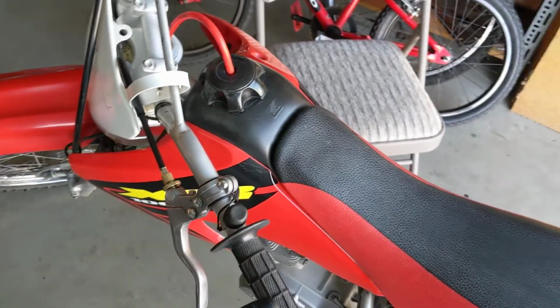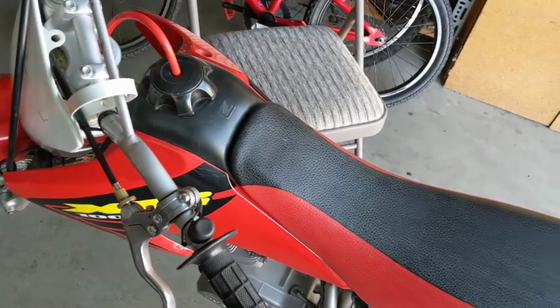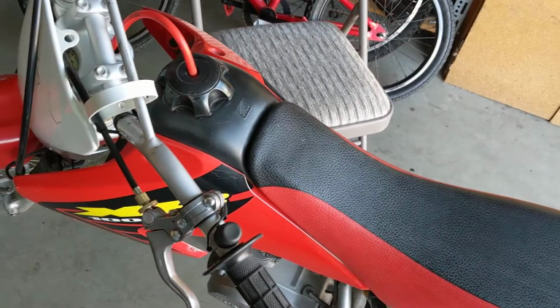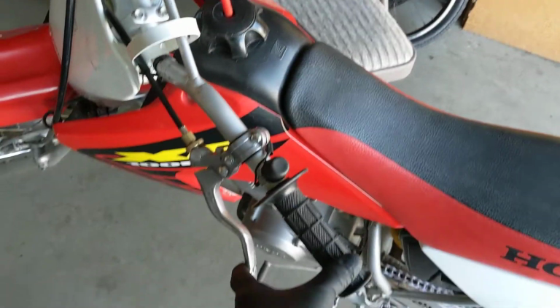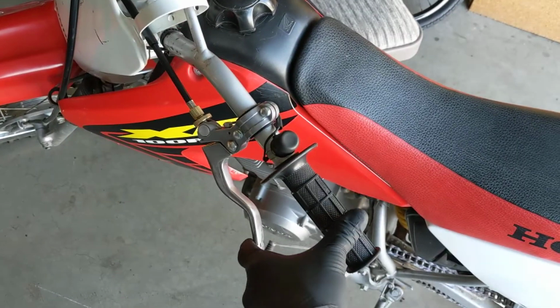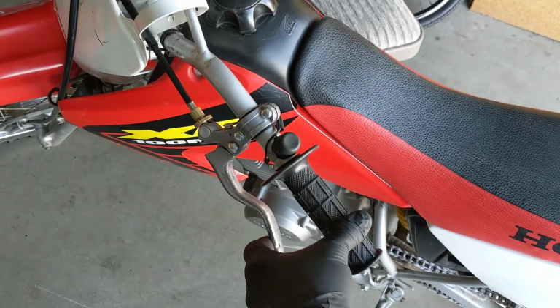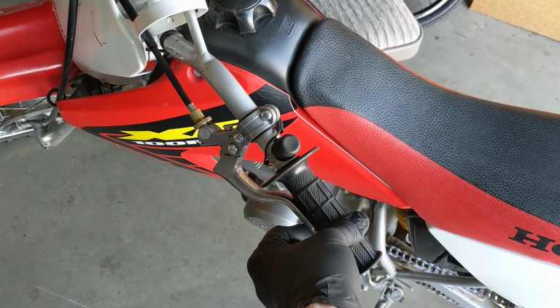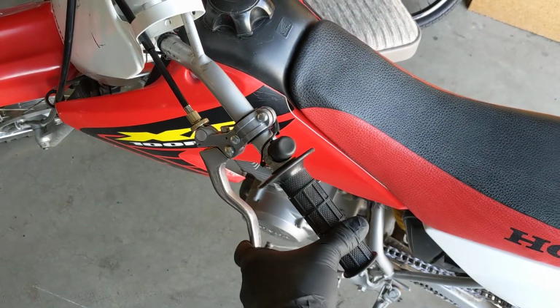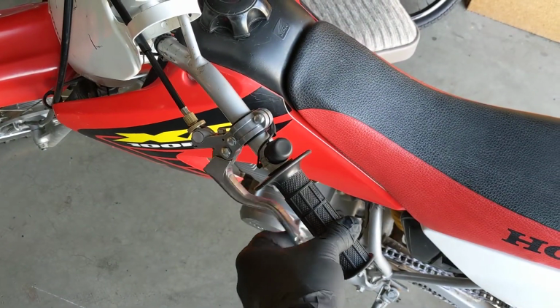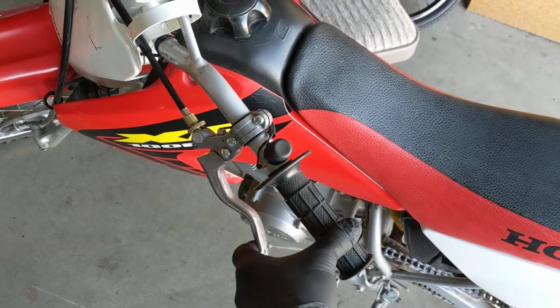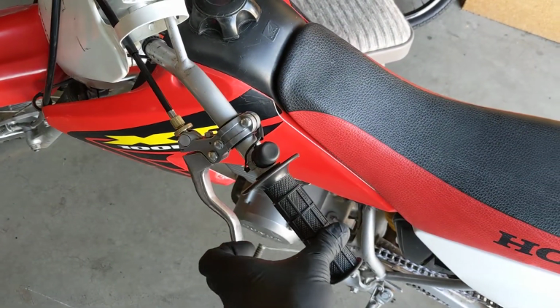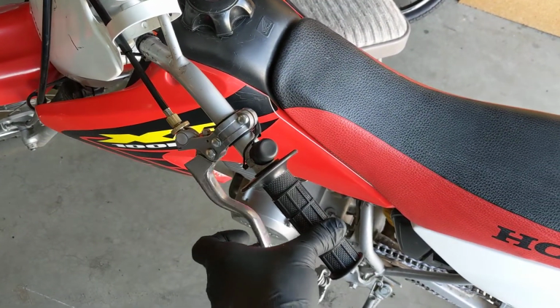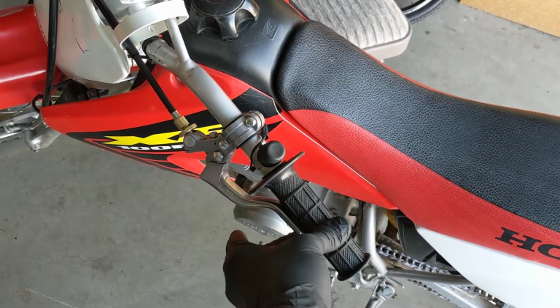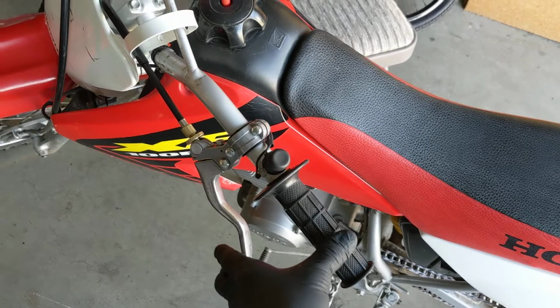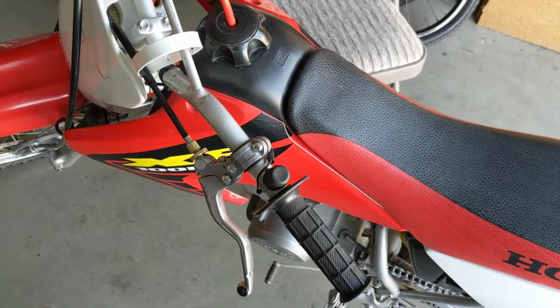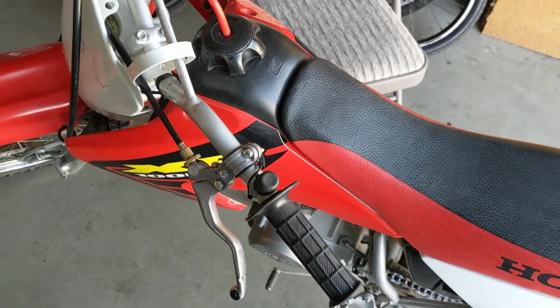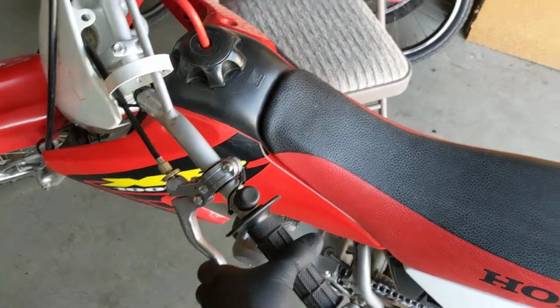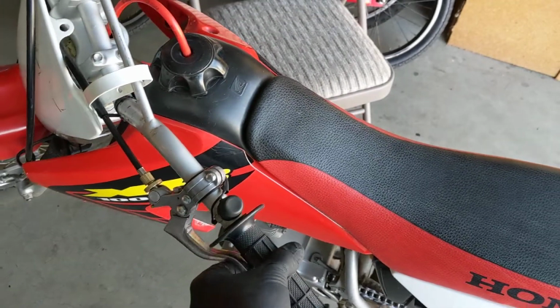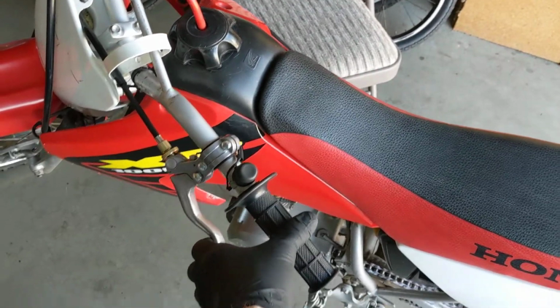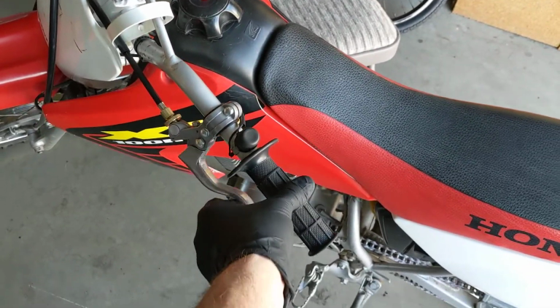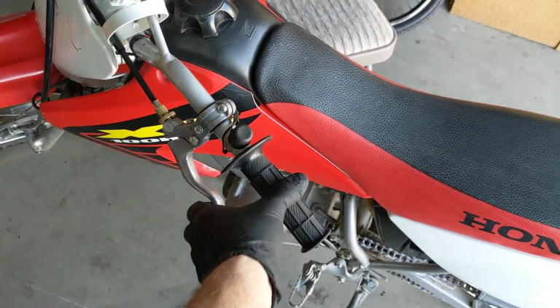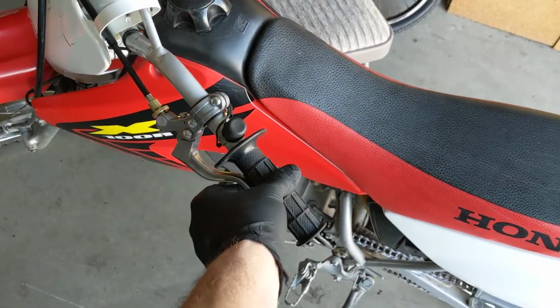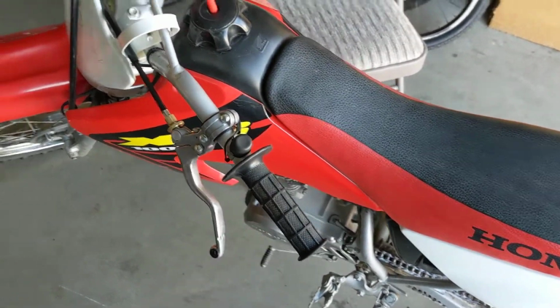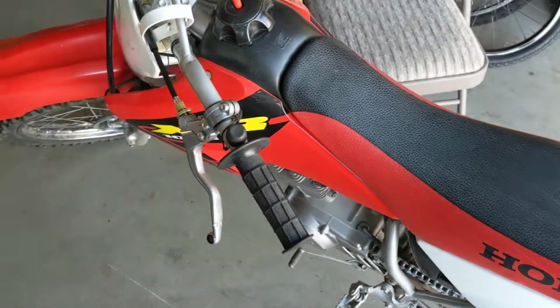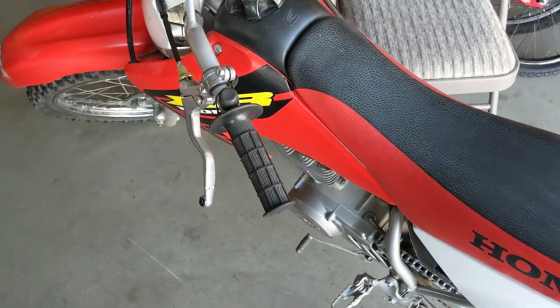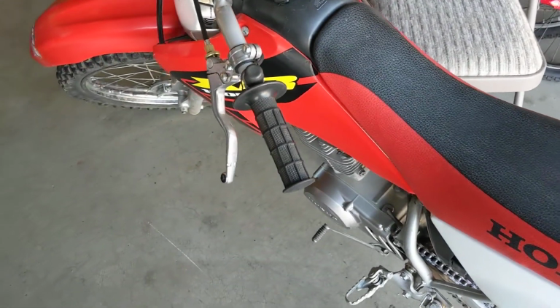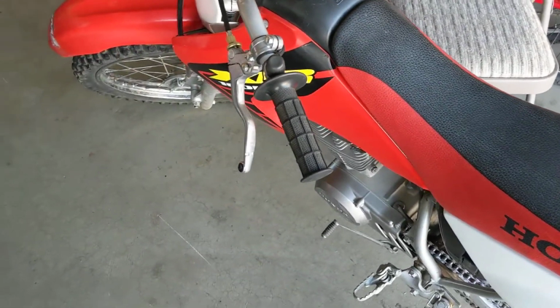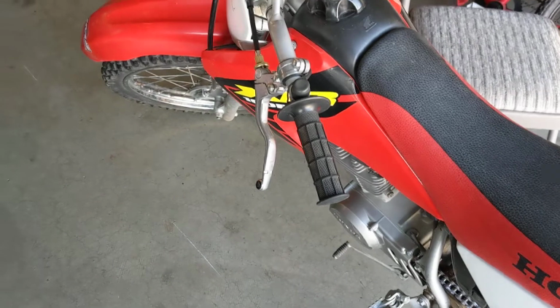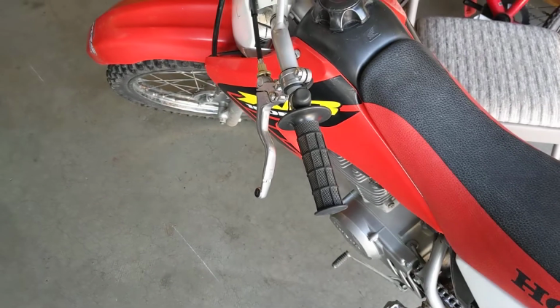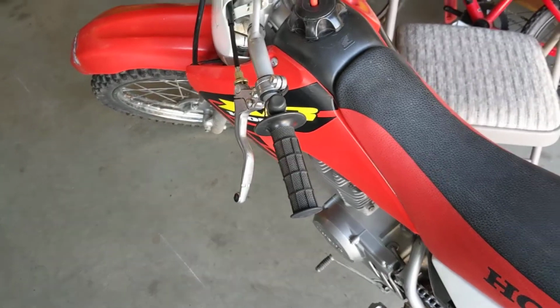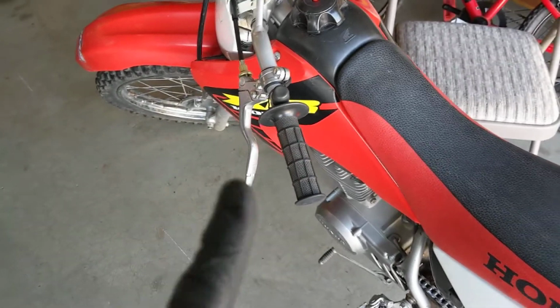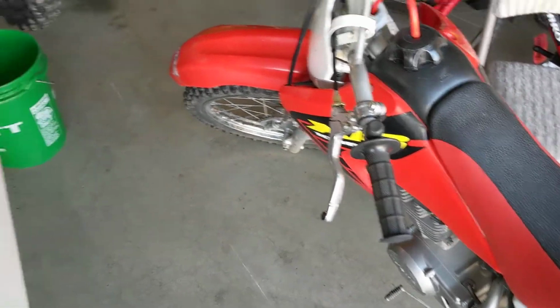I can't see it being any easier than this. One finger — any finger — will squeeze that in. My son grabbed it and said, 'Wow, that's really easy.' Here is your solution.